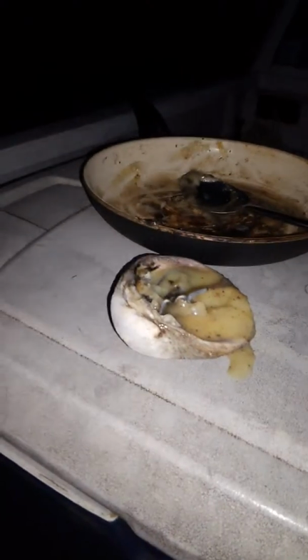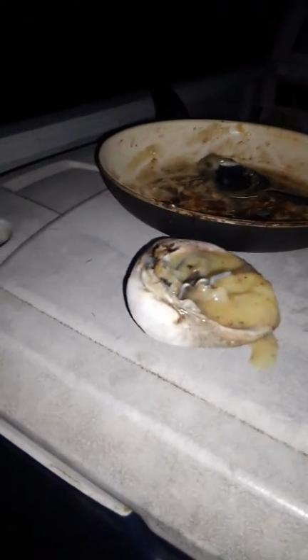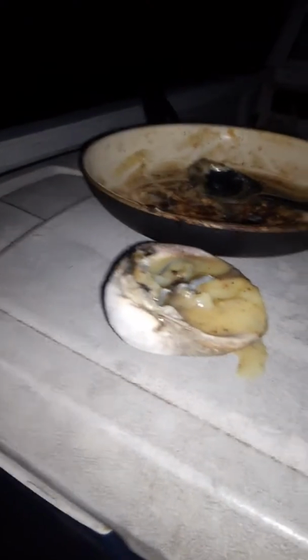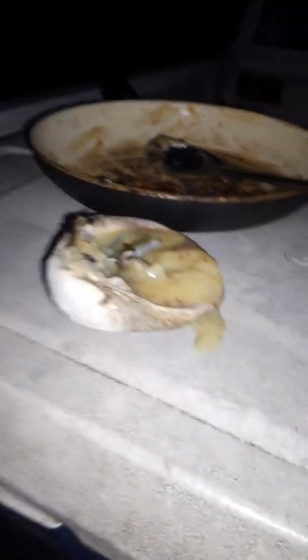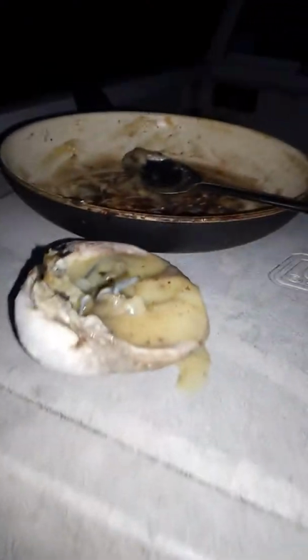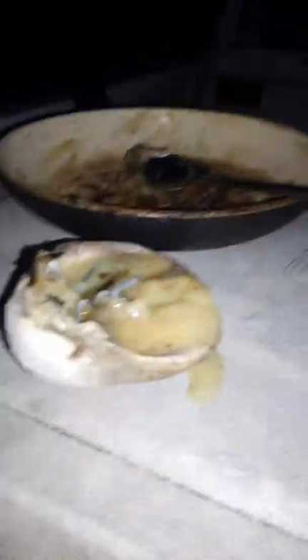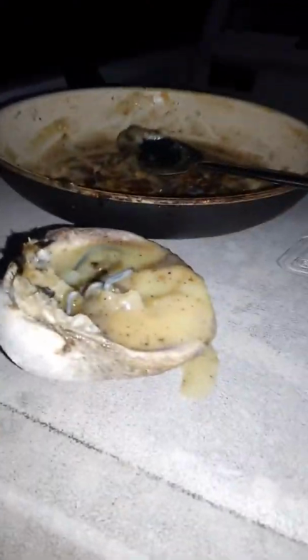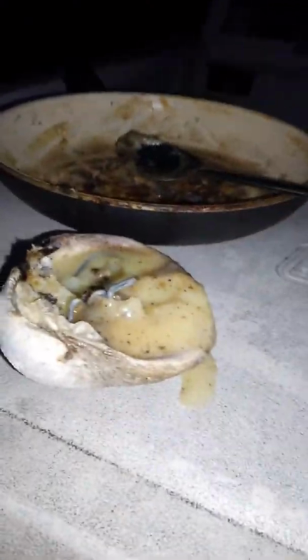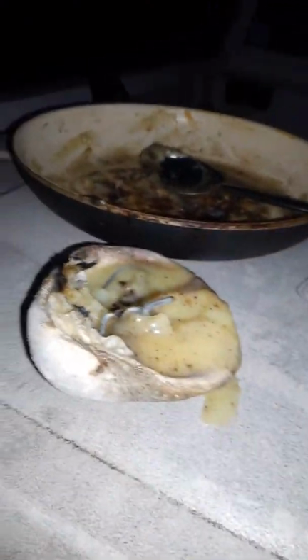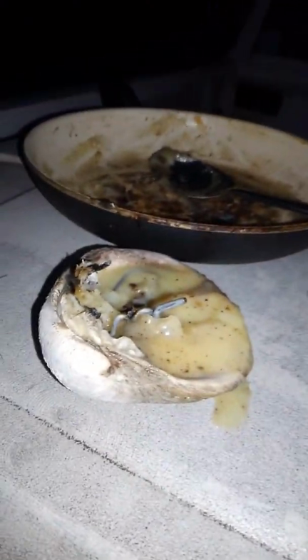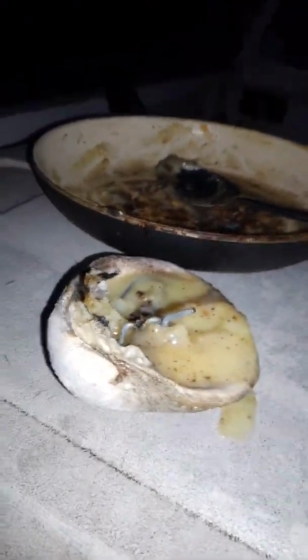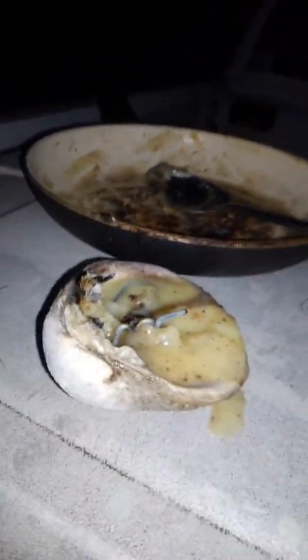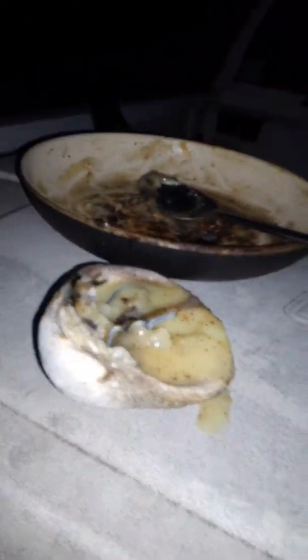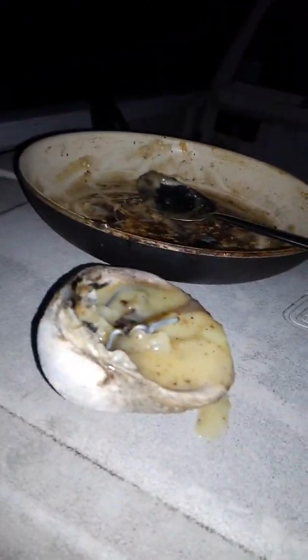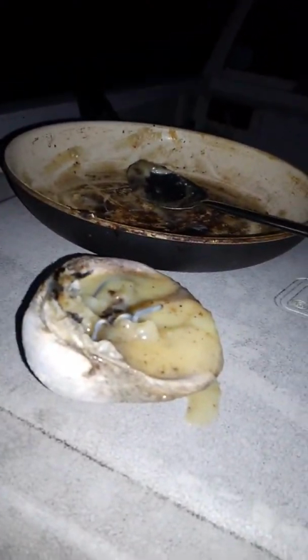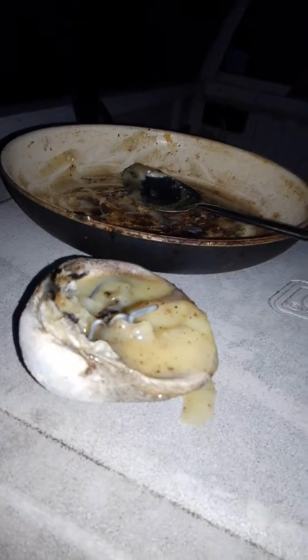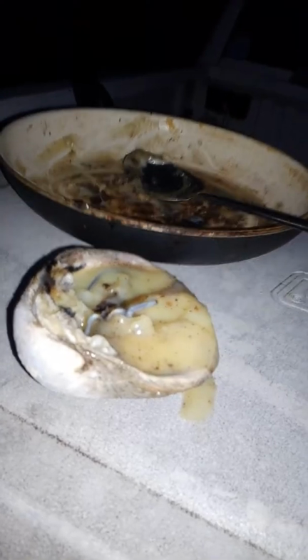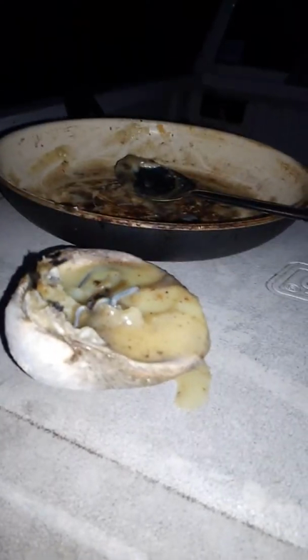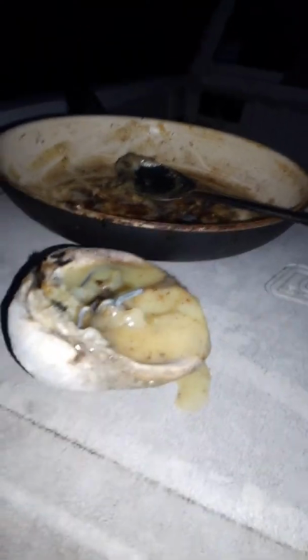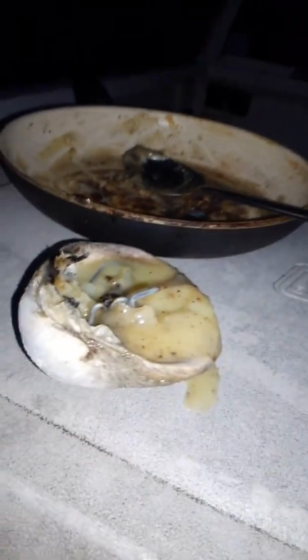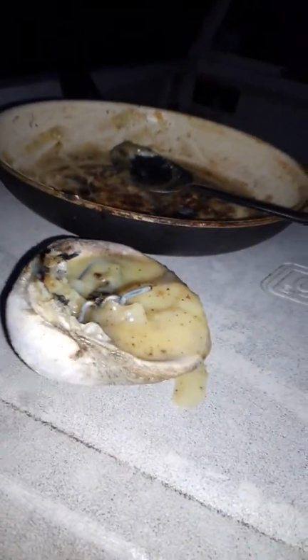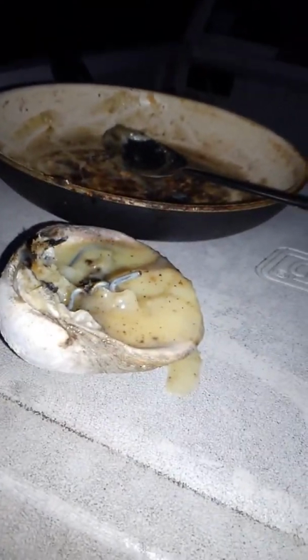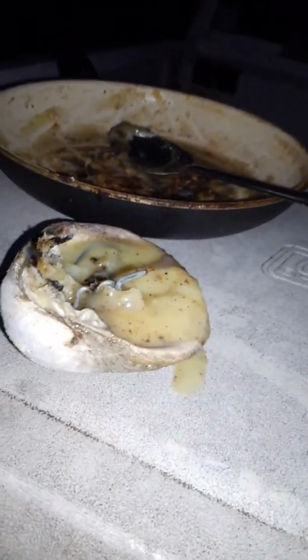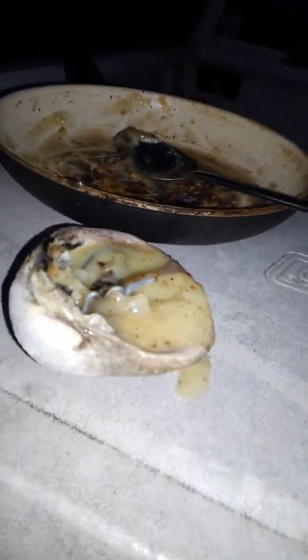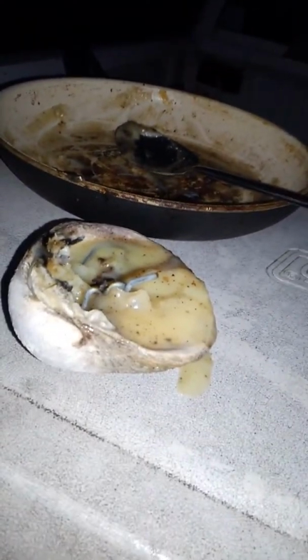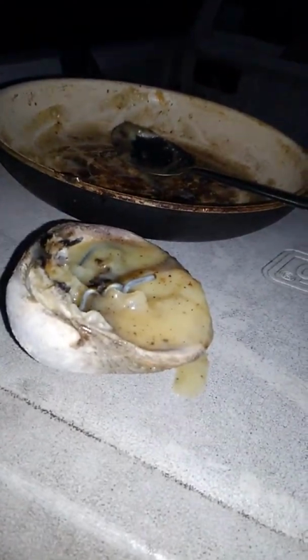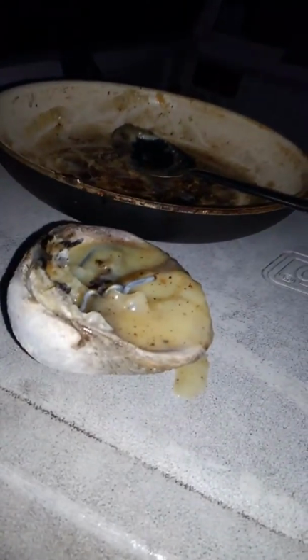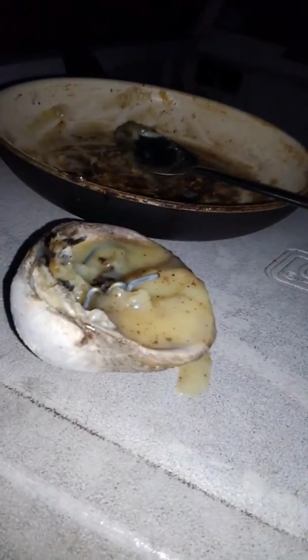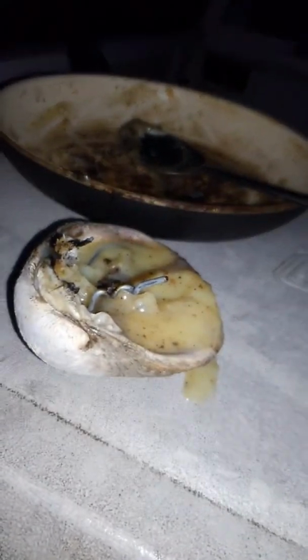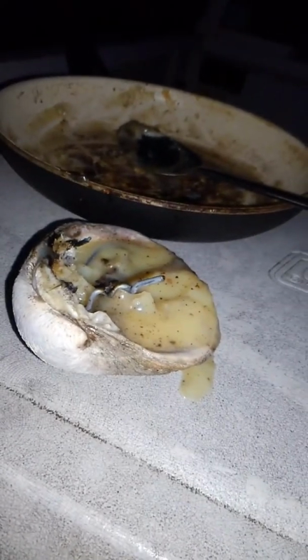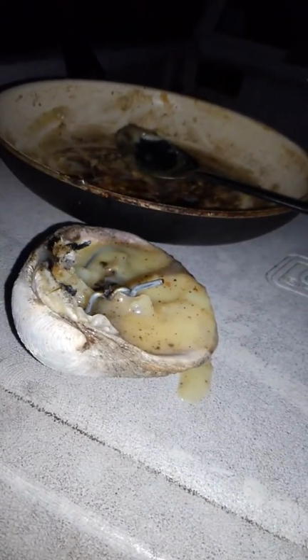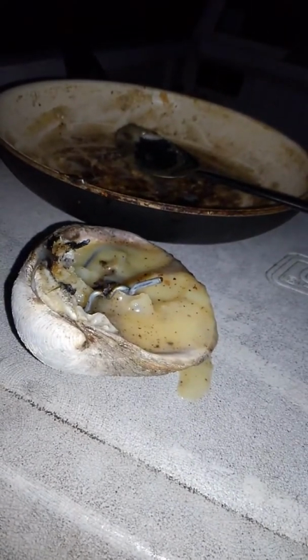Hello everyone, I'm Joe Bishop, Bishop's Backwood Survival. Today I'm going to show you a little thing that you can use called a camp bitch. It's basically like an oil lamp.